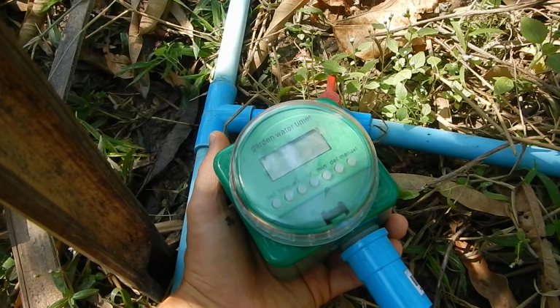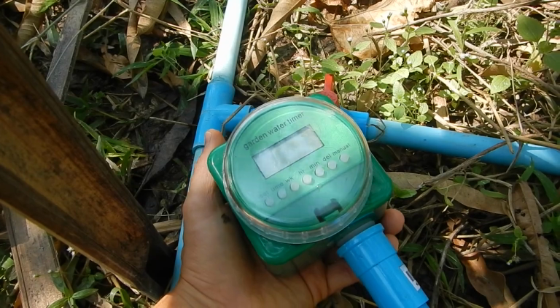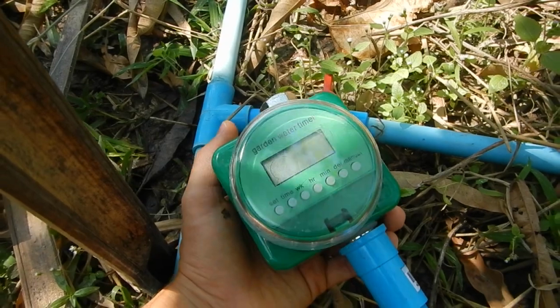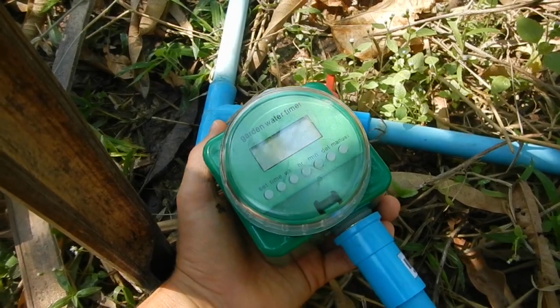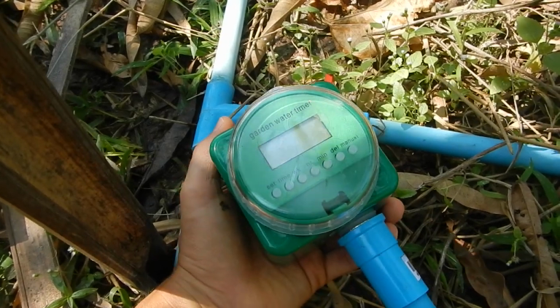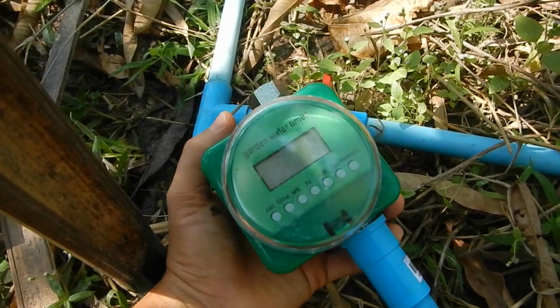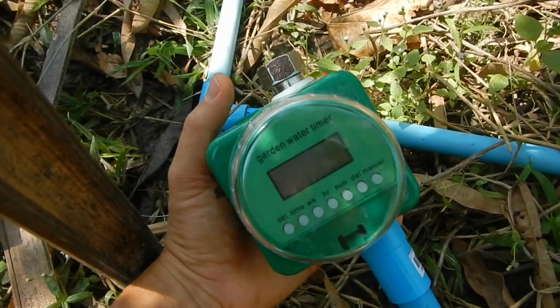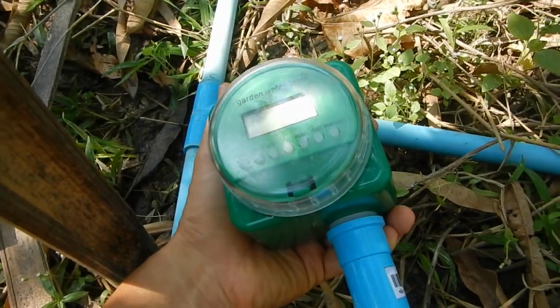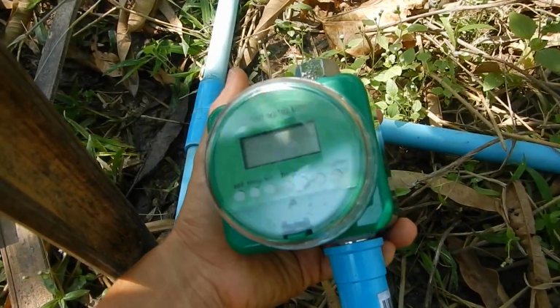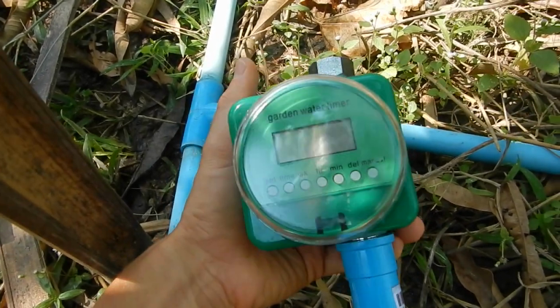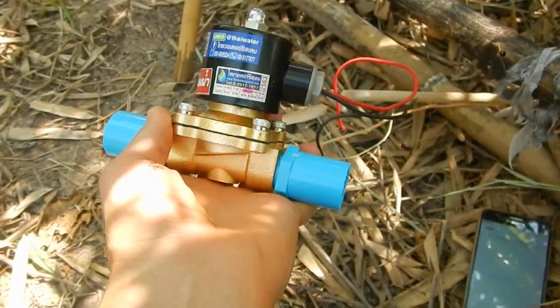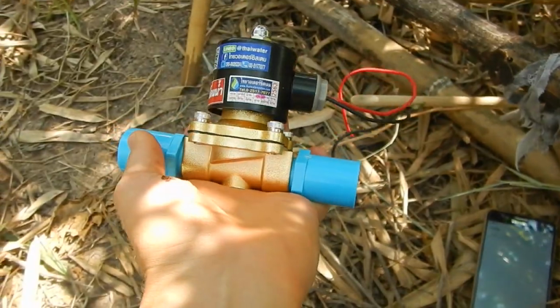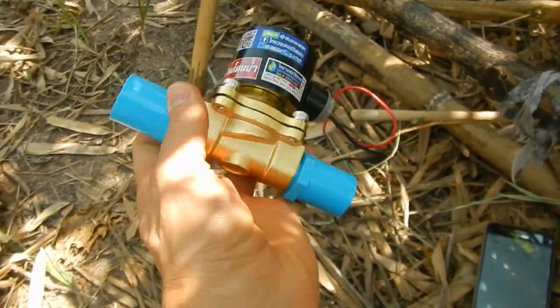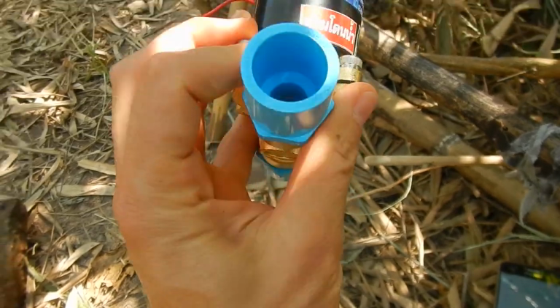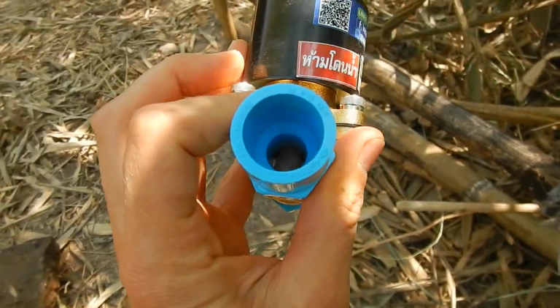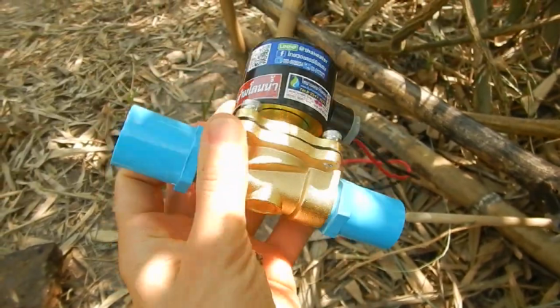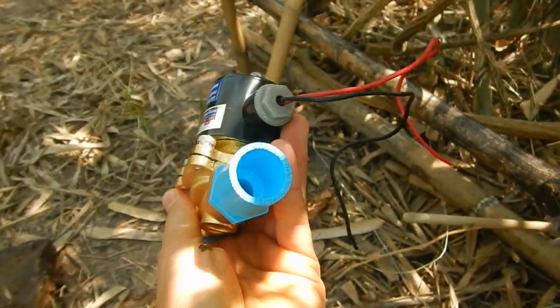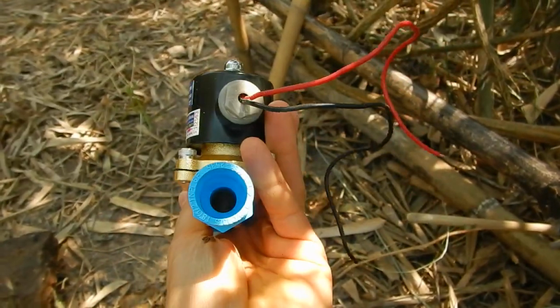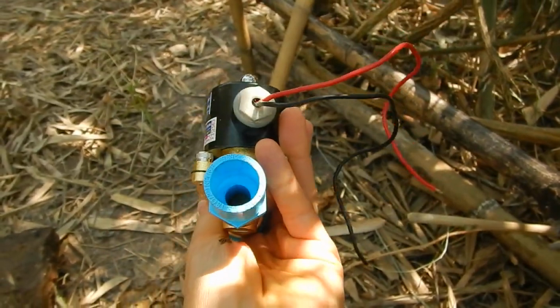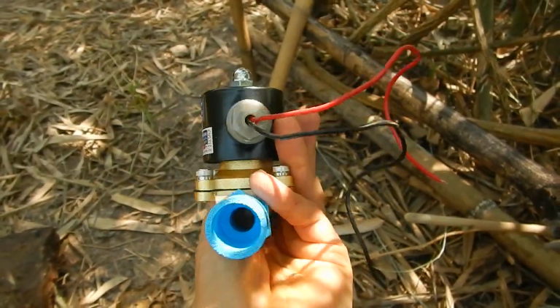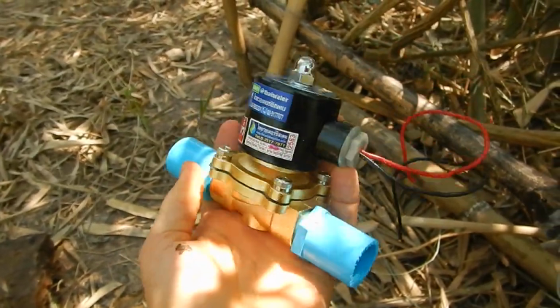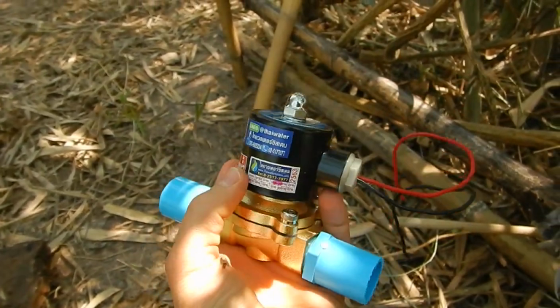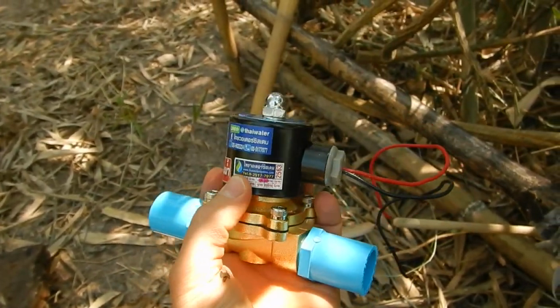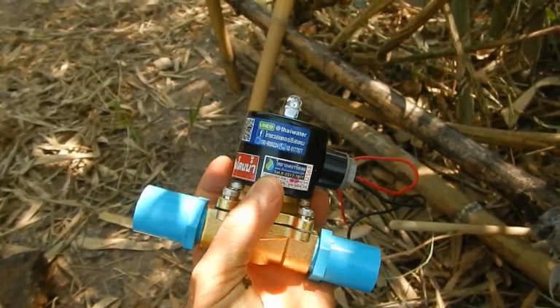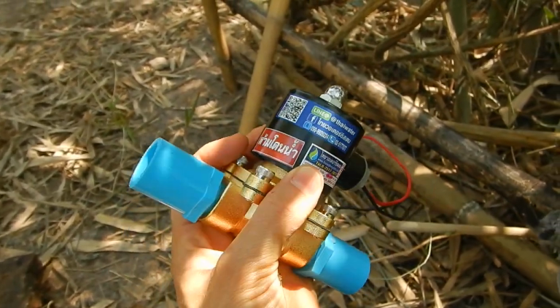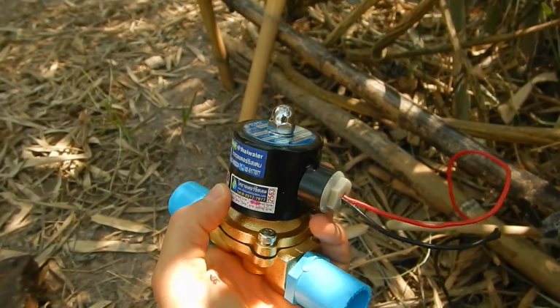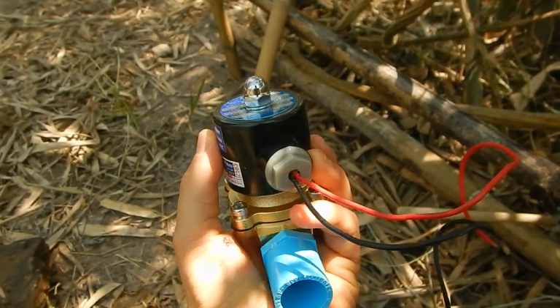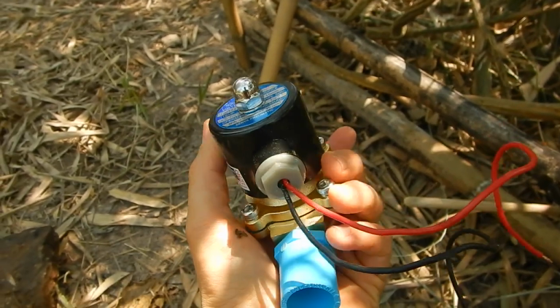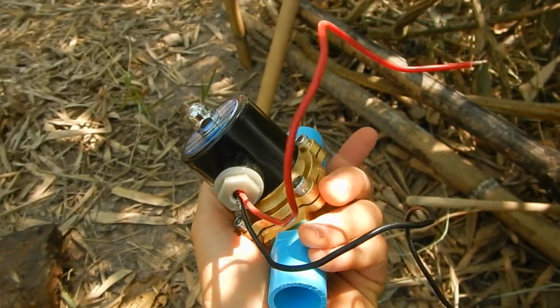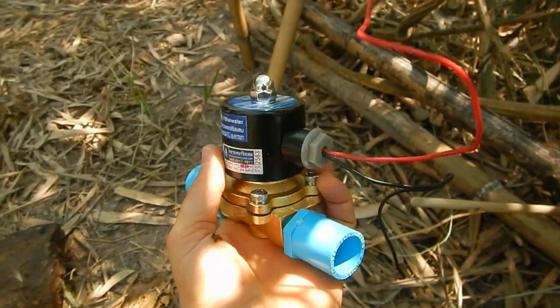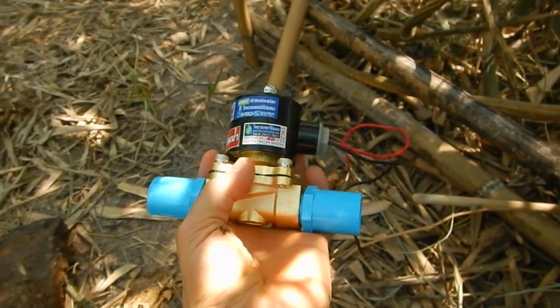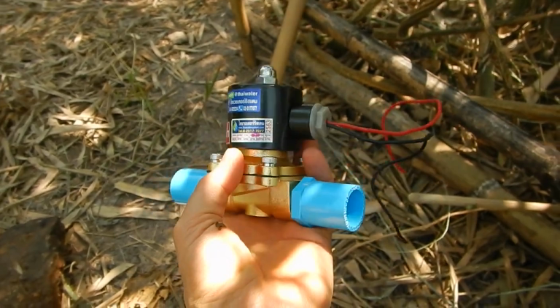It takes roughly half a minute to fill up a ten and a half liter bucket. And it maybe takes double the time with these random timers.